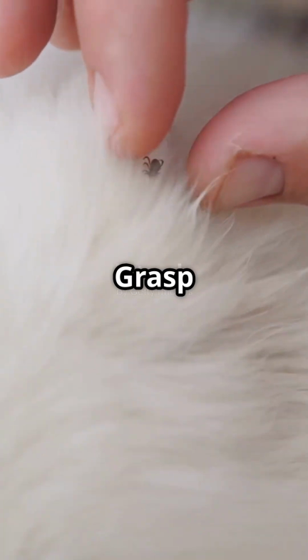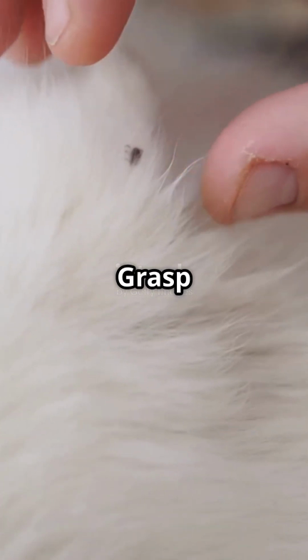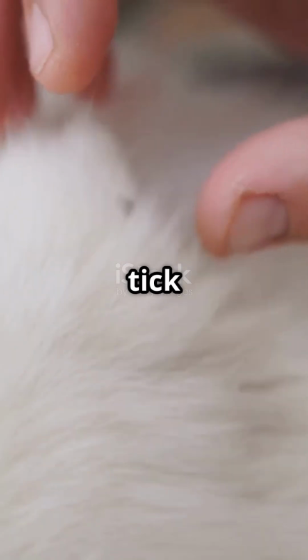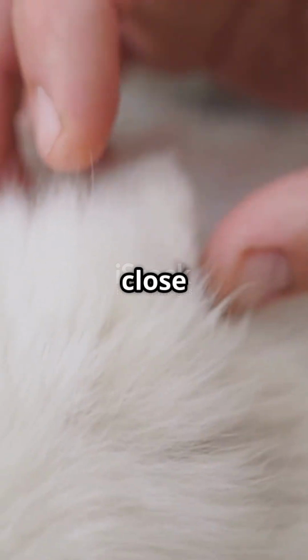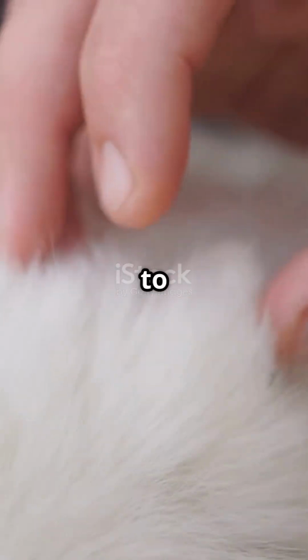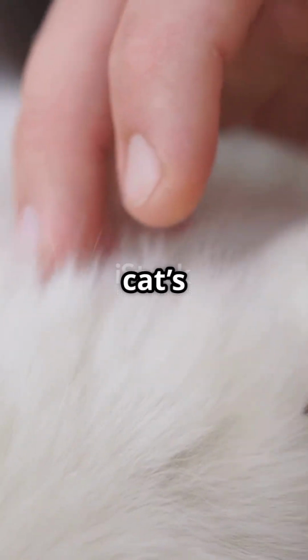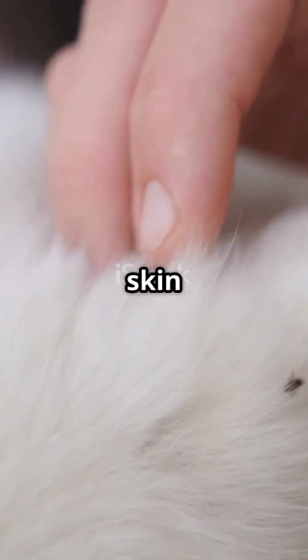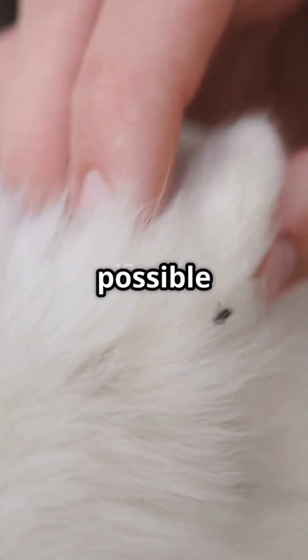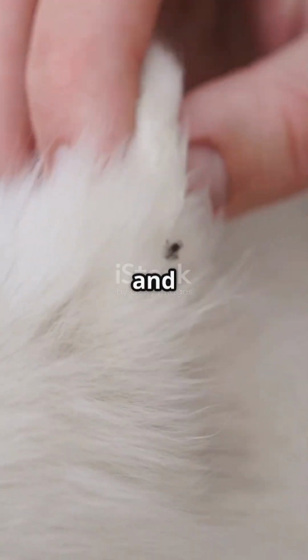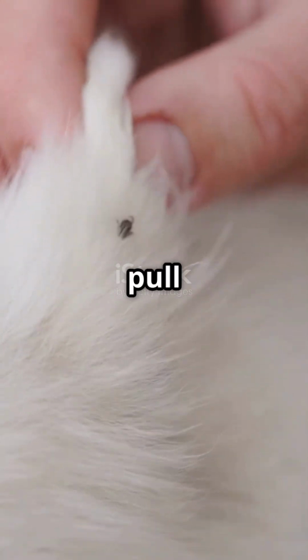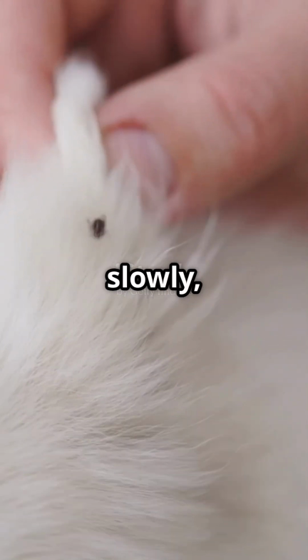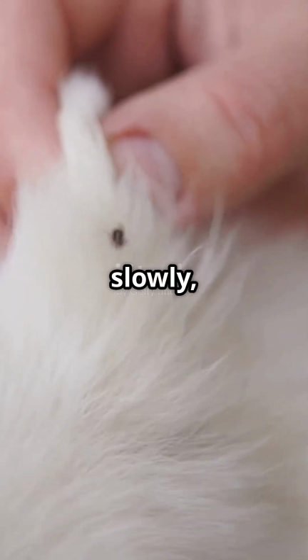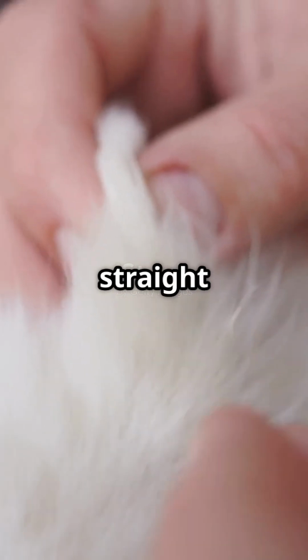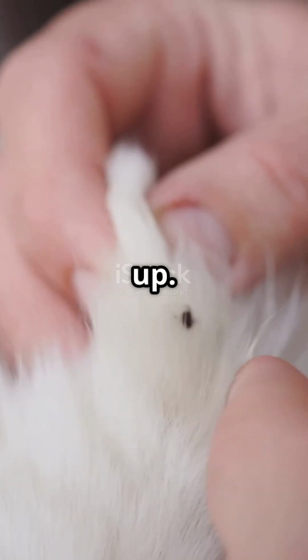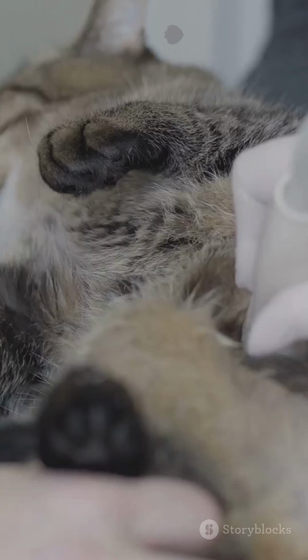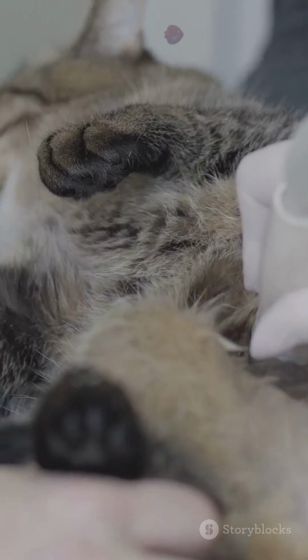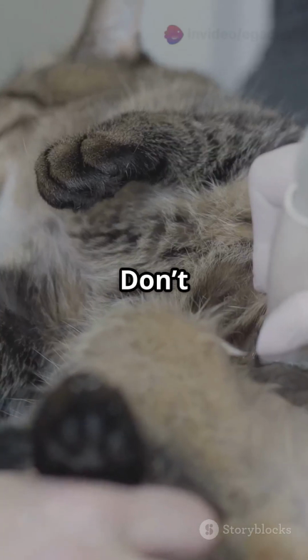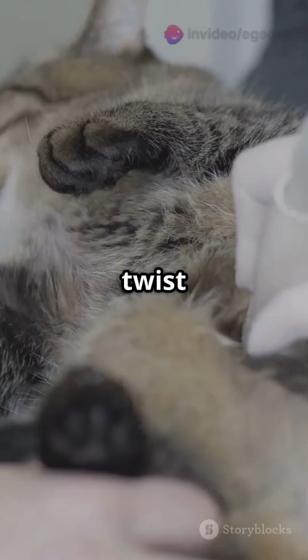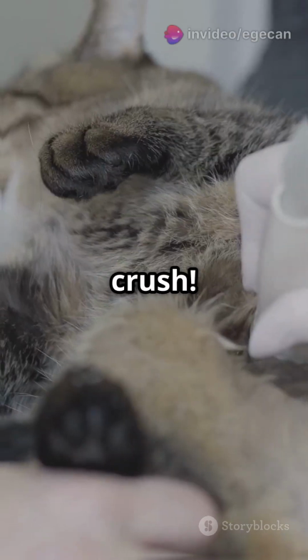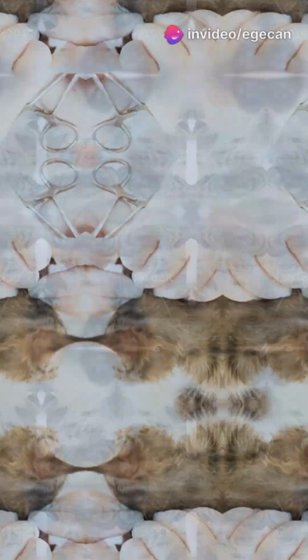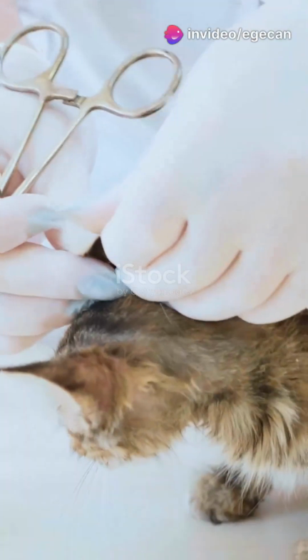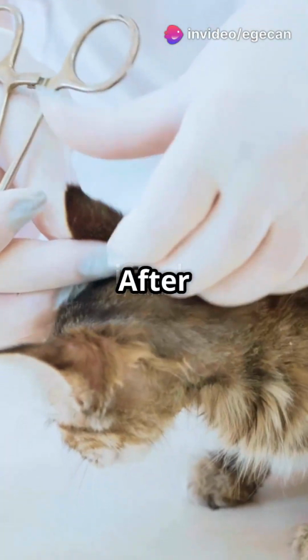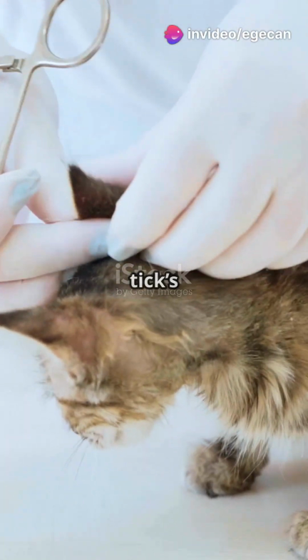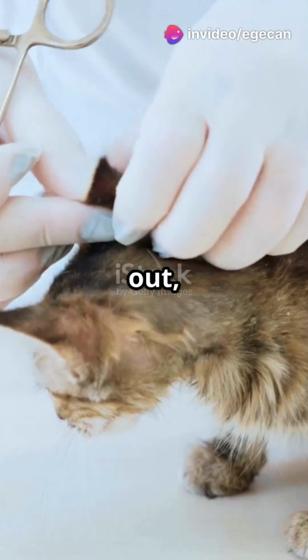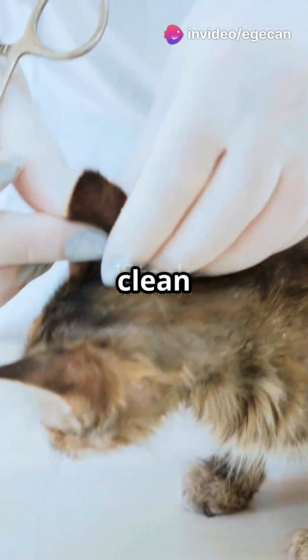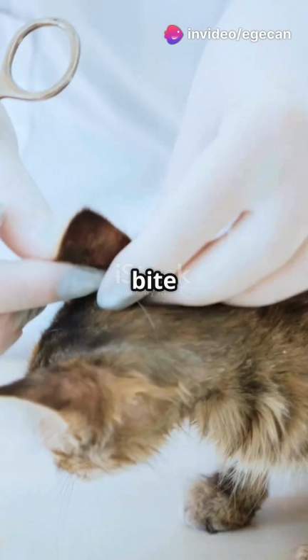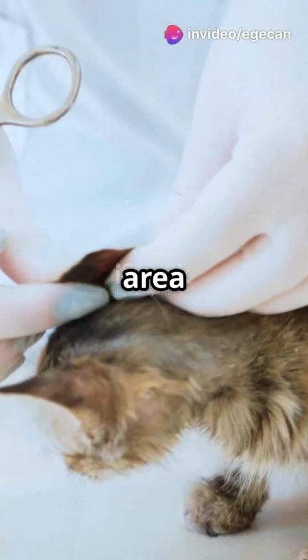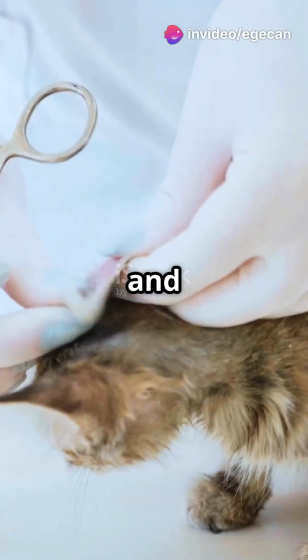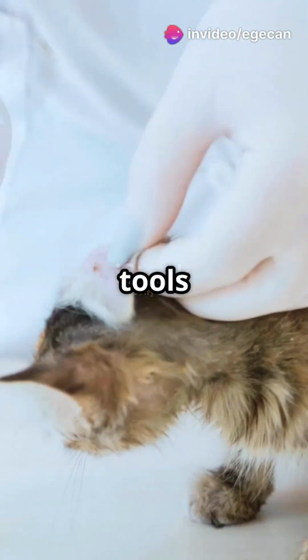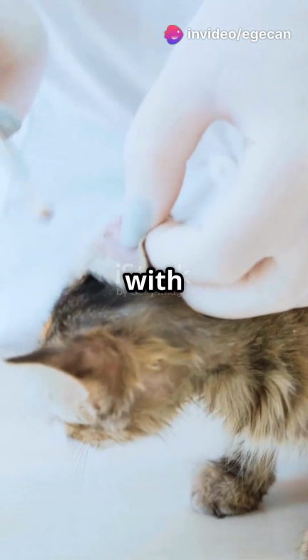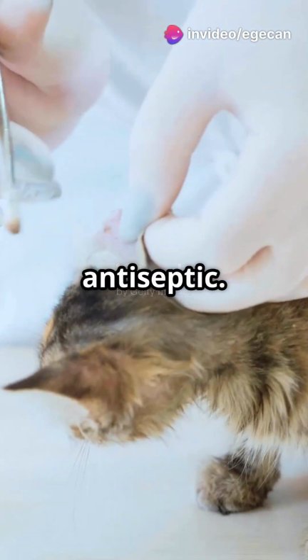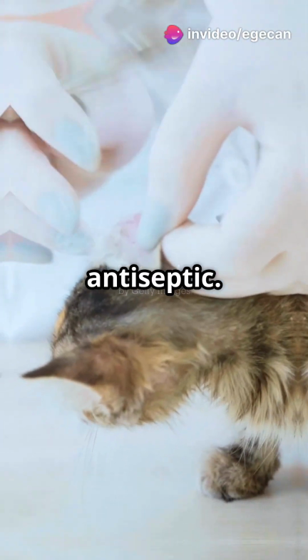Grasp the tick as close to your cat's skin as possible and pull slowly, straight up. Don't twist or crush. After the tick's out, clean the bite area and your tools with antiseptic.